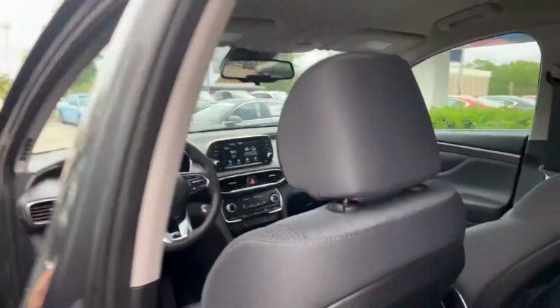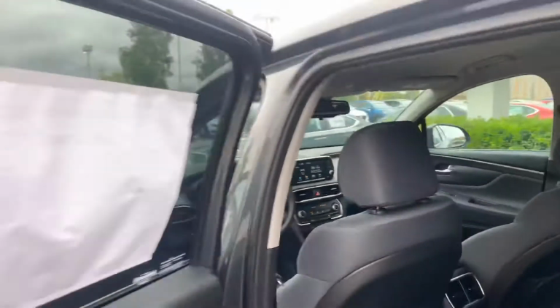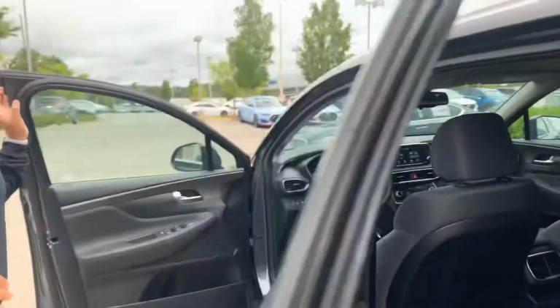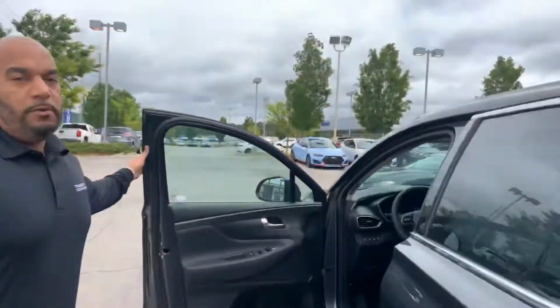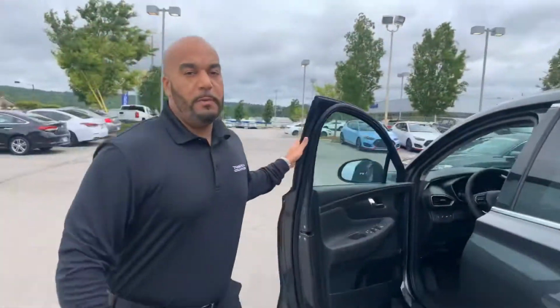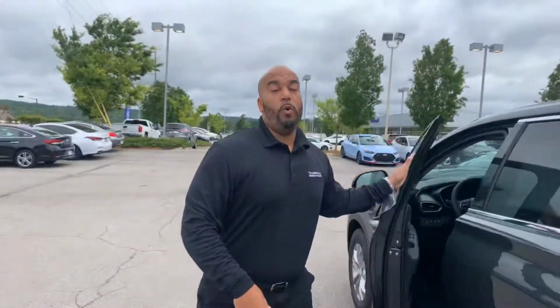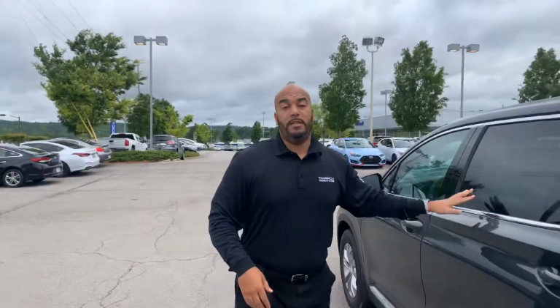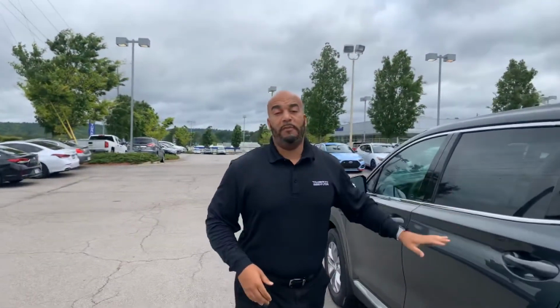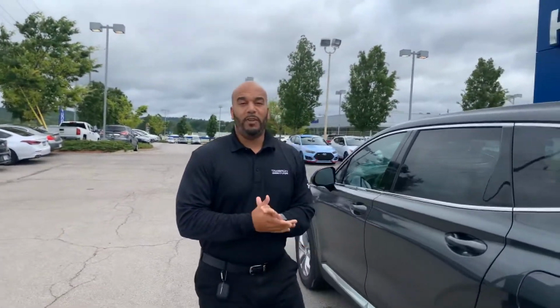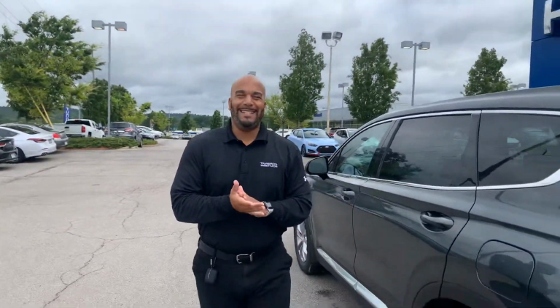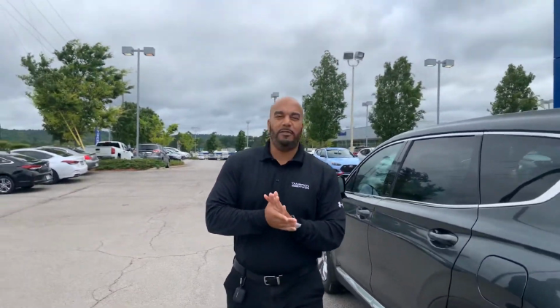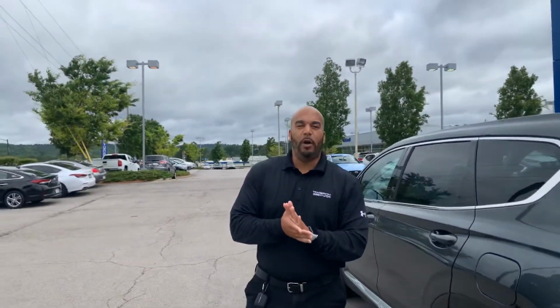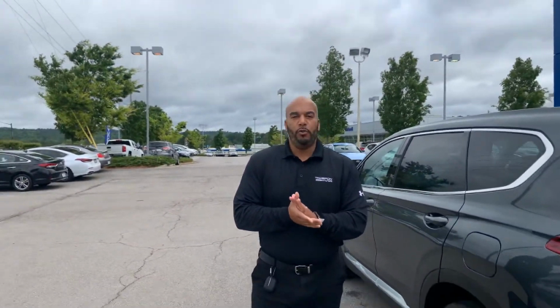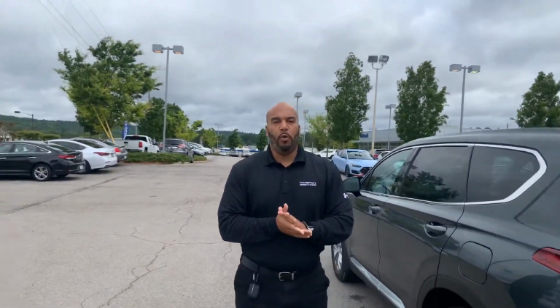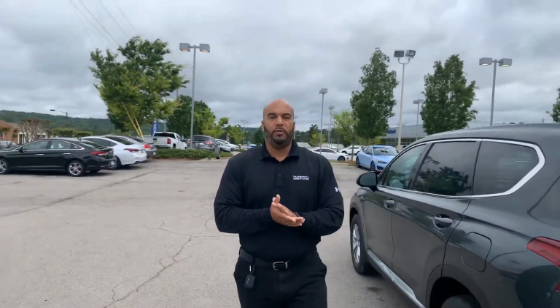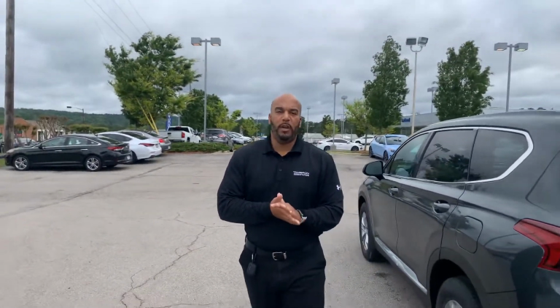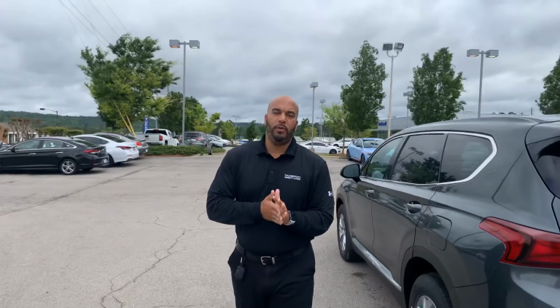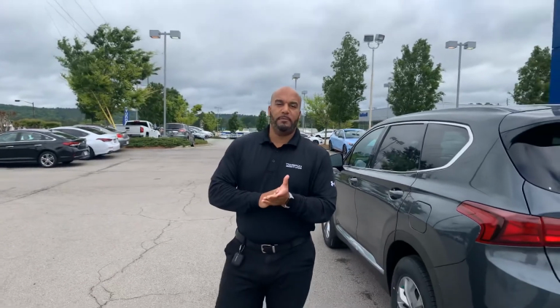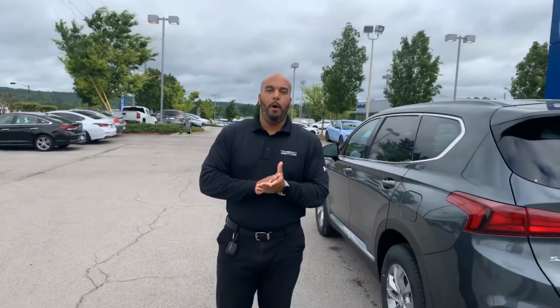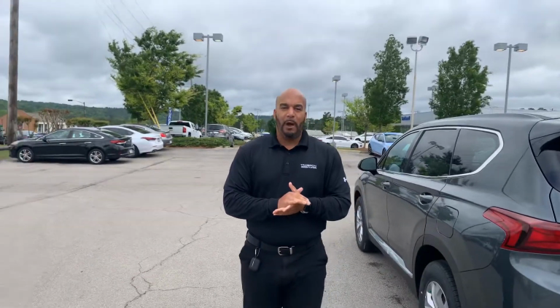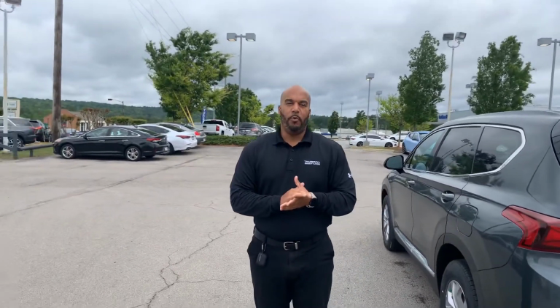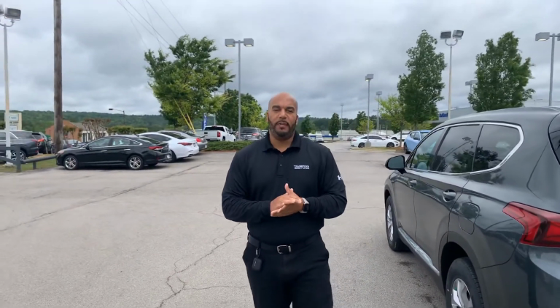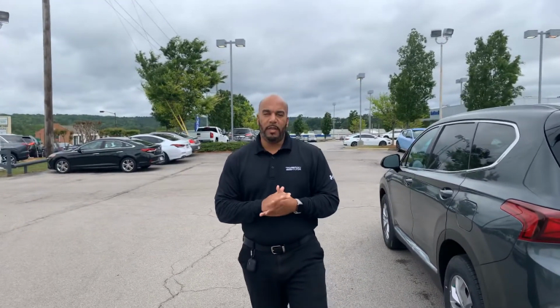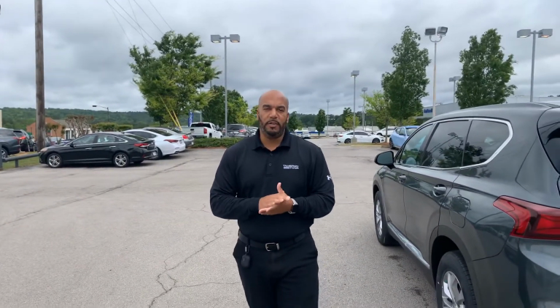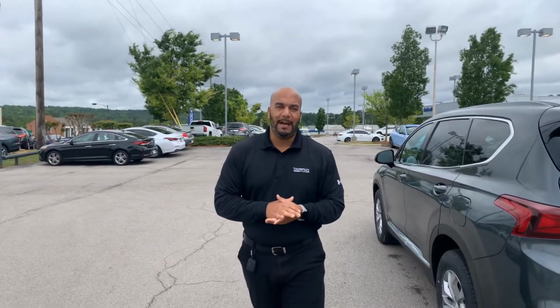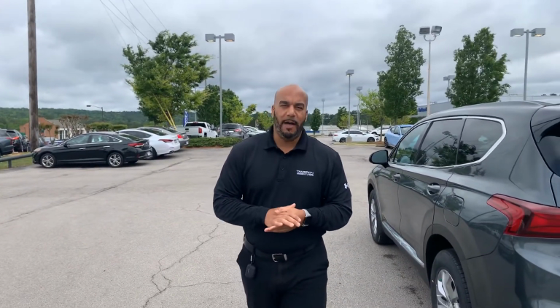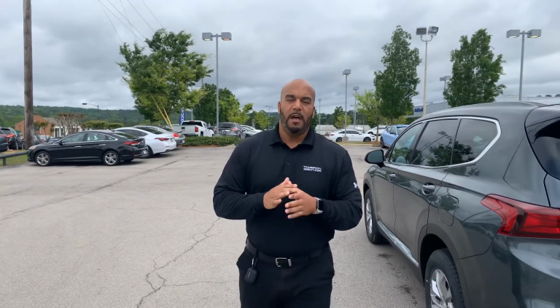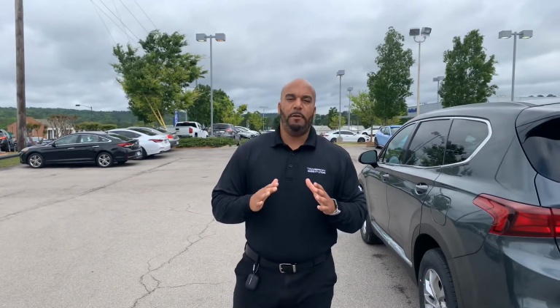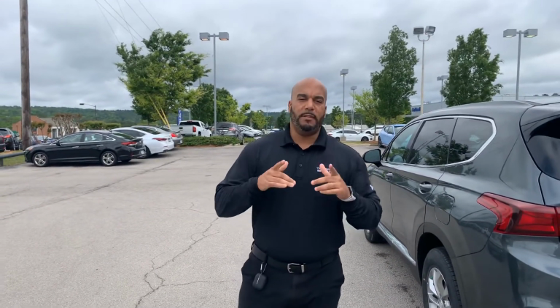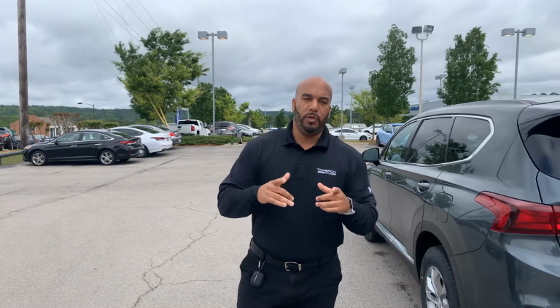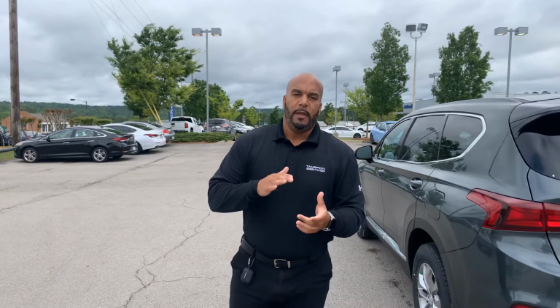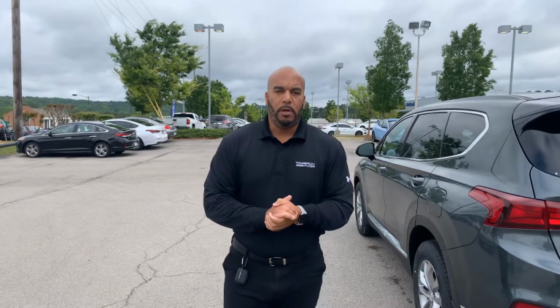But the best part about our vehicles is going to be the warranty. It's going to be a five-year, 60,000-mile new car warranty, a 200,000-mile powertrain warranty, three years, 36,000 miles, and free maintenance to you.